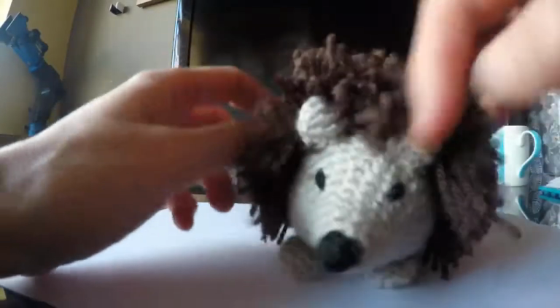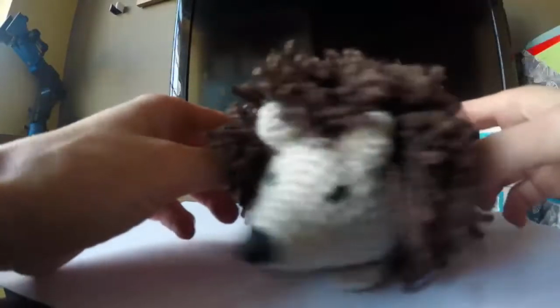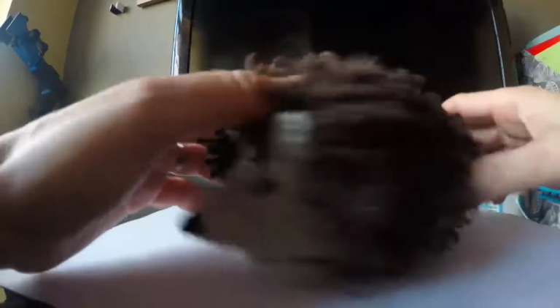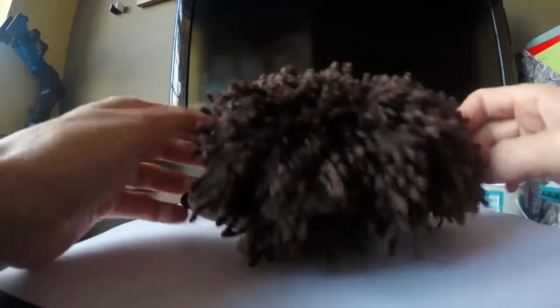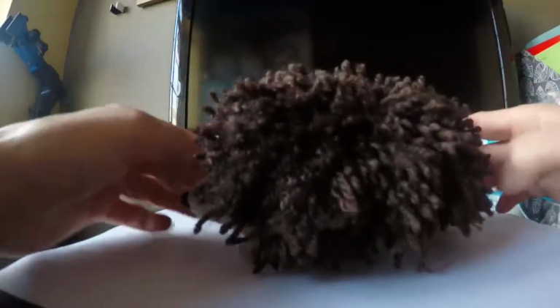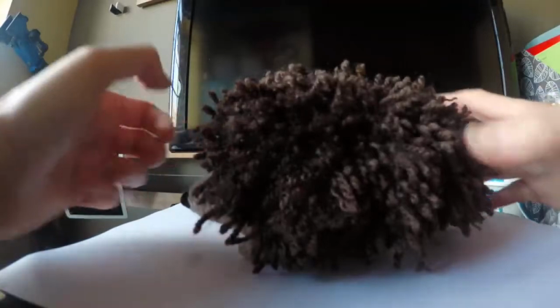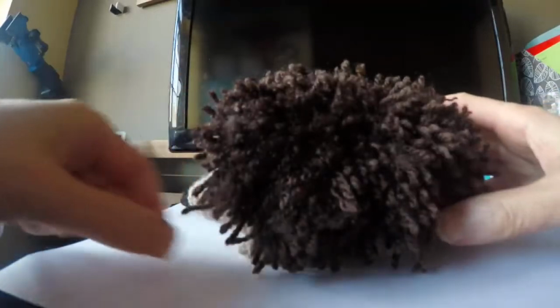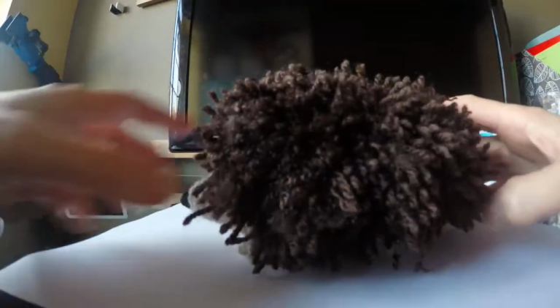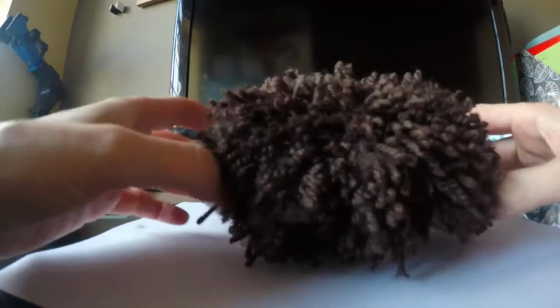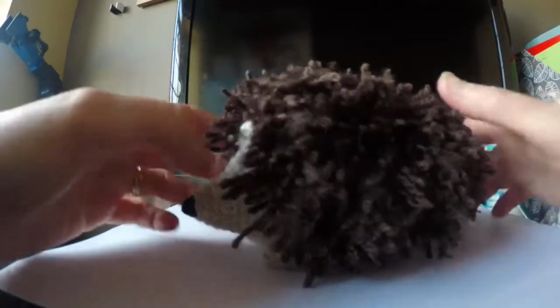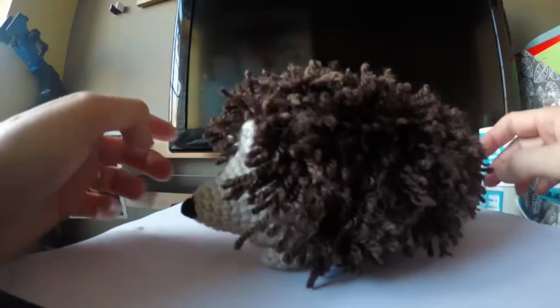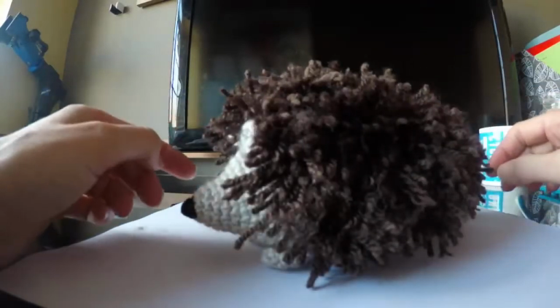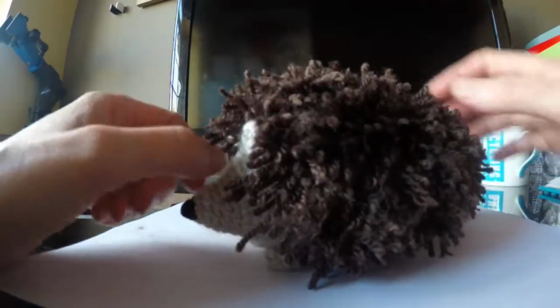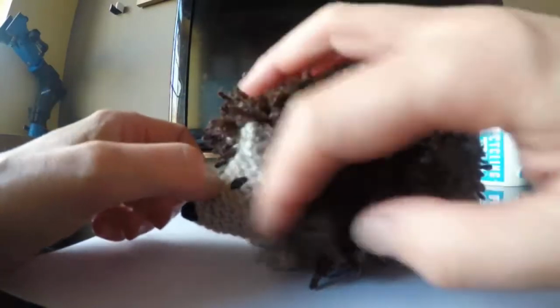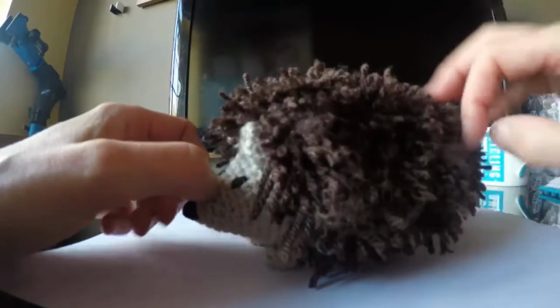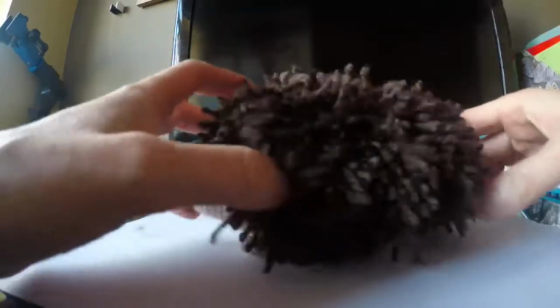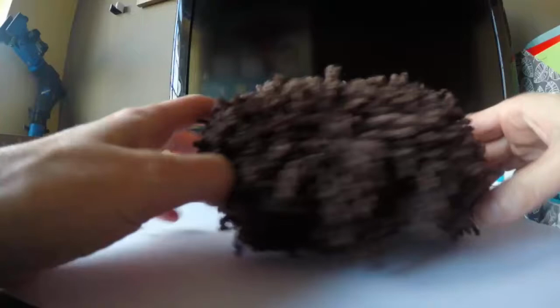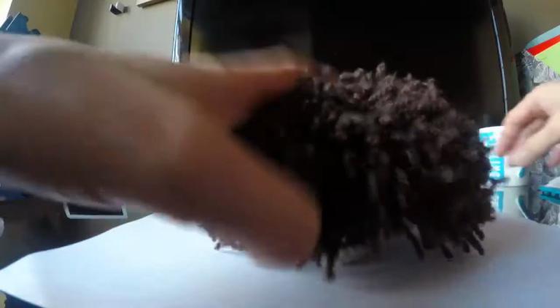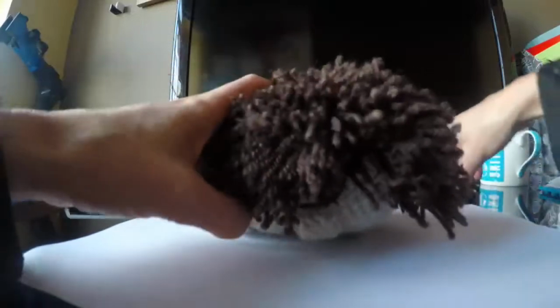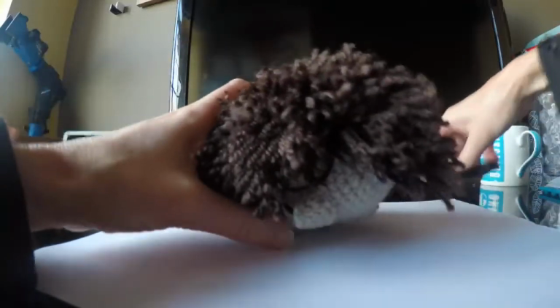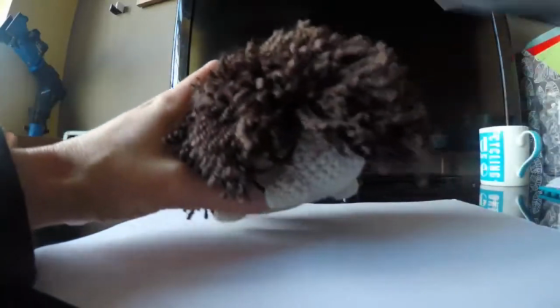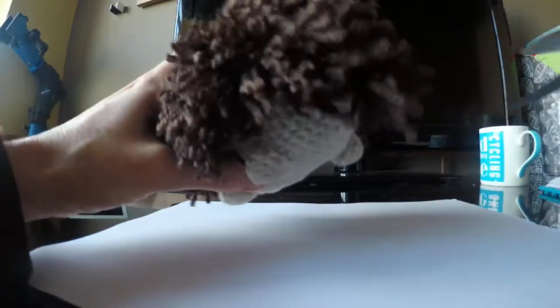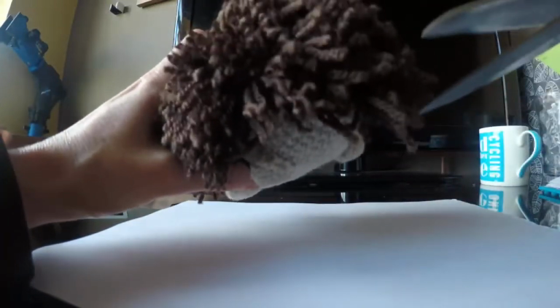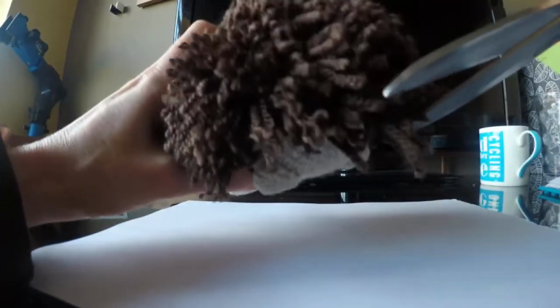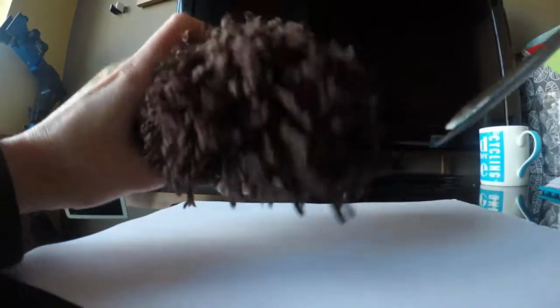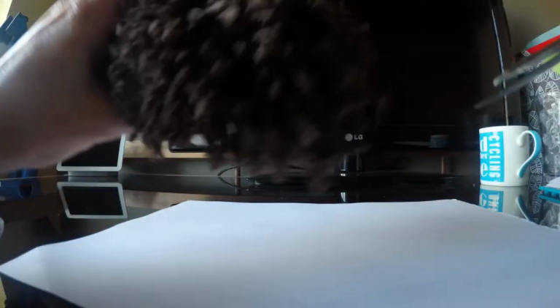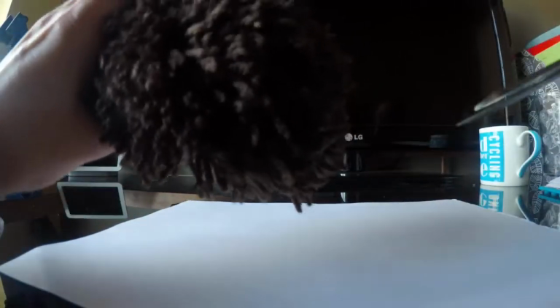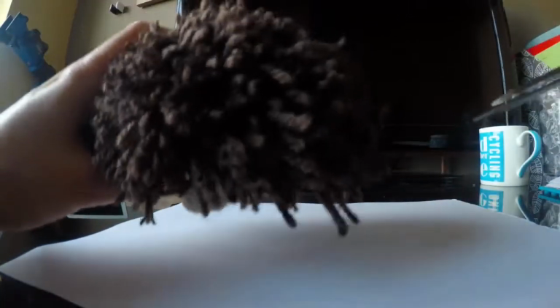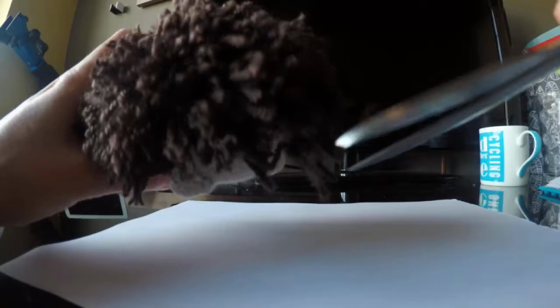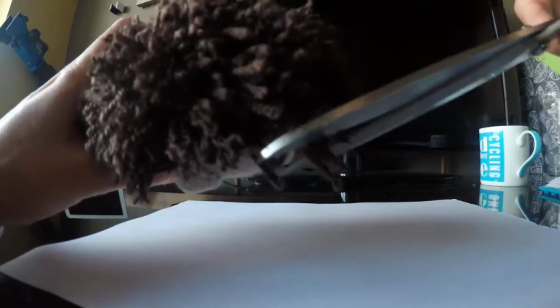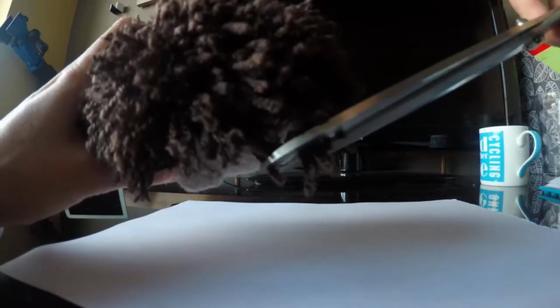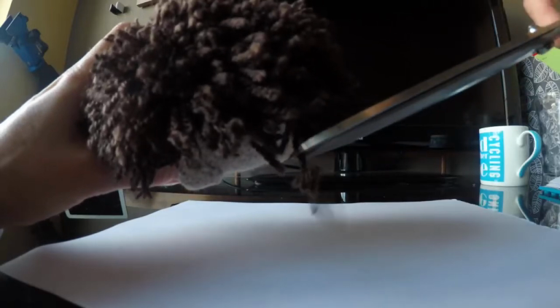So that's him finished. Now I just need to give him a haircut. I think this is the most fun part but the most scary because you can make it go really wrong. Just grab your scissors and snick off the really obvious bits that are not looking good.